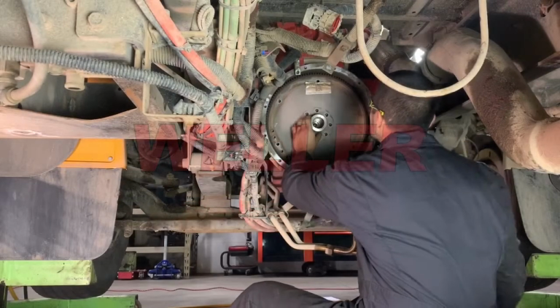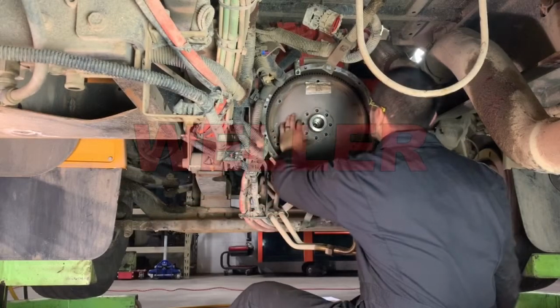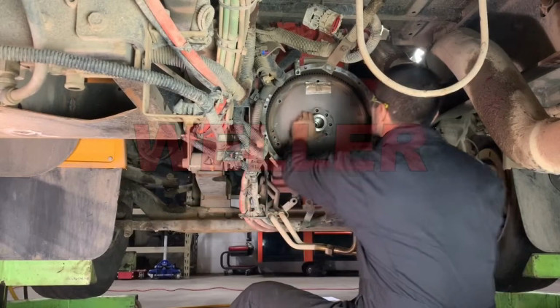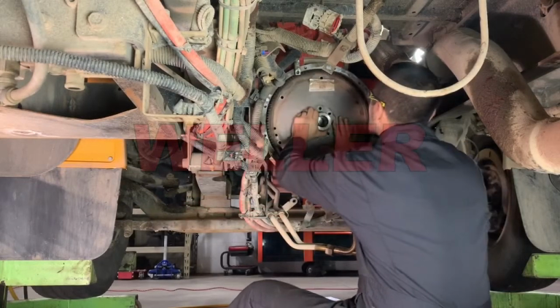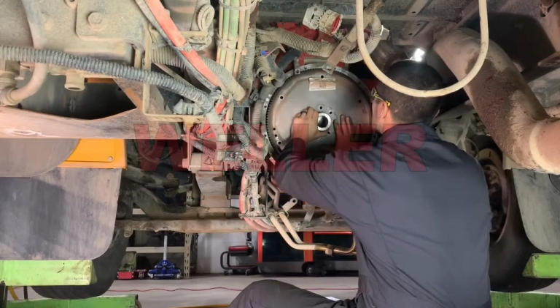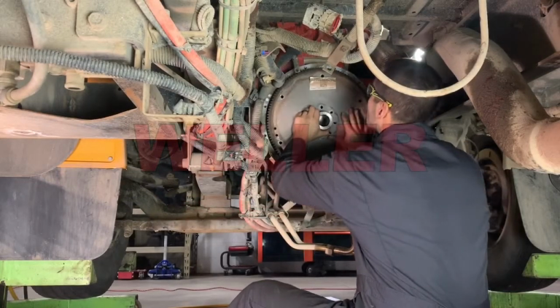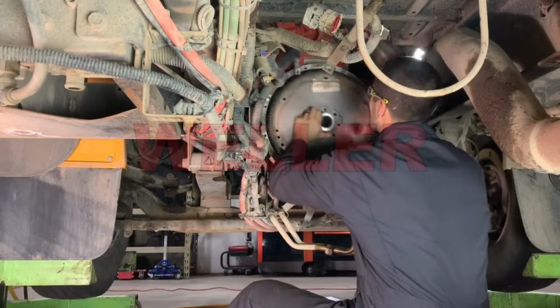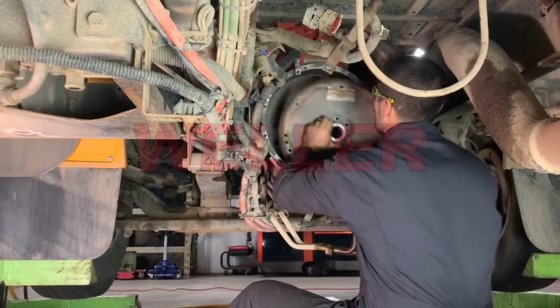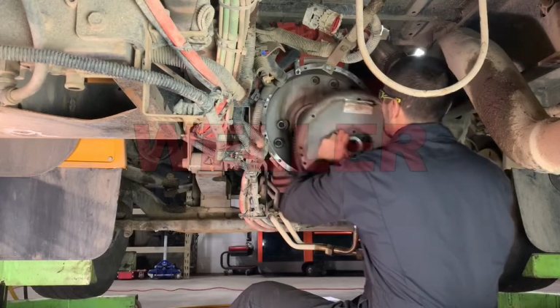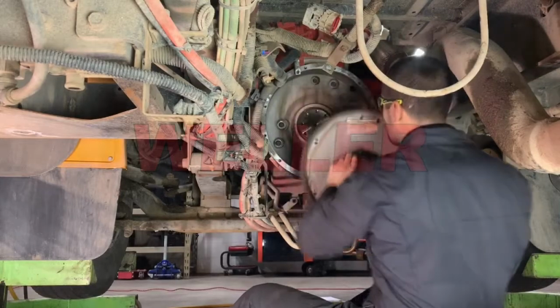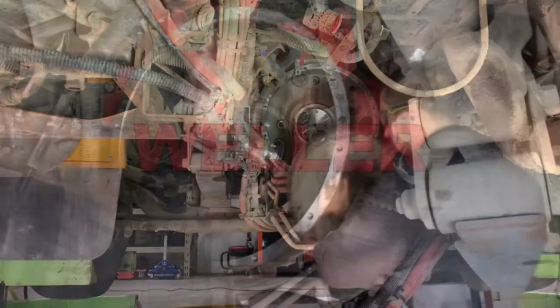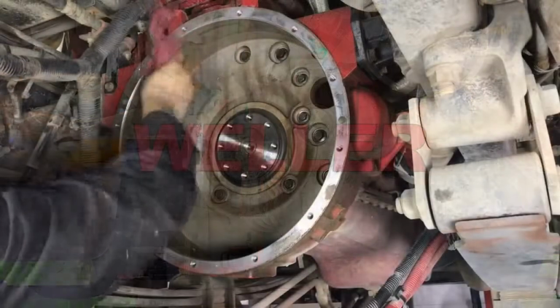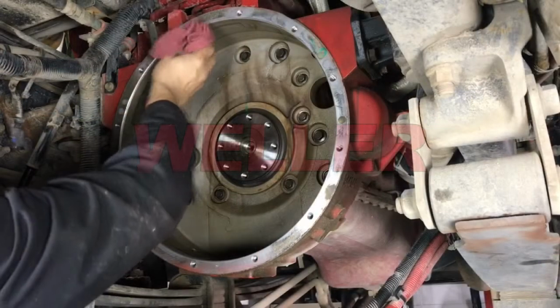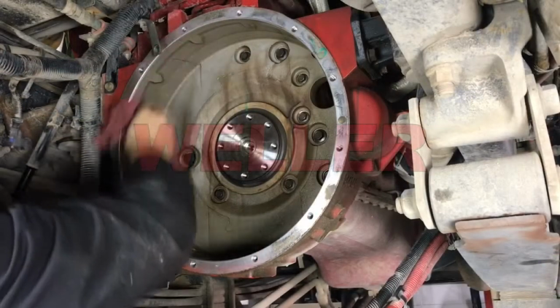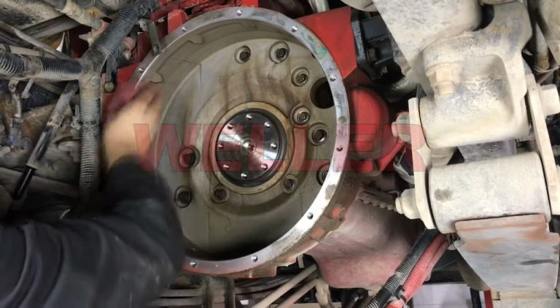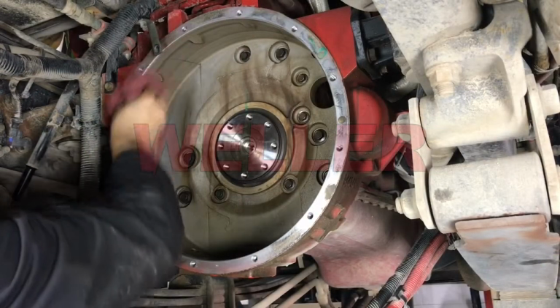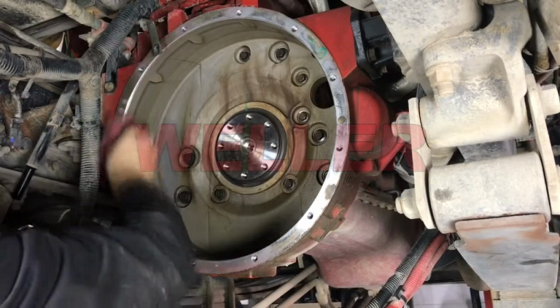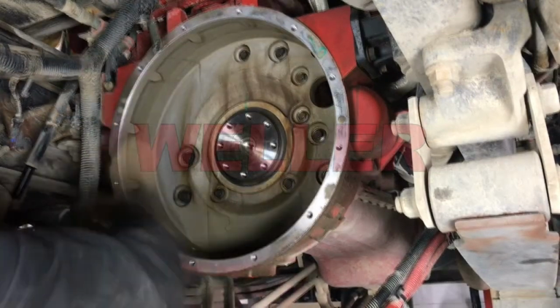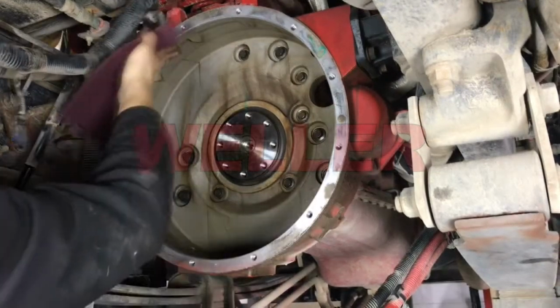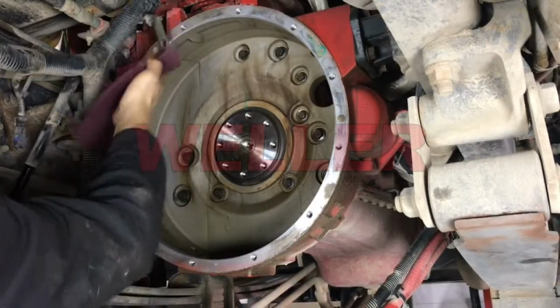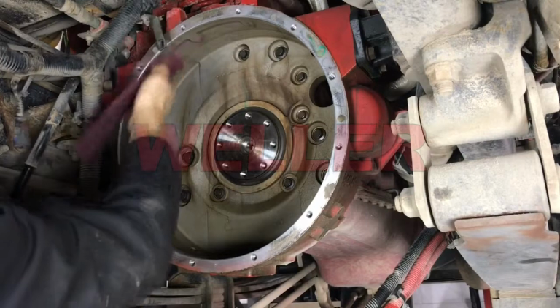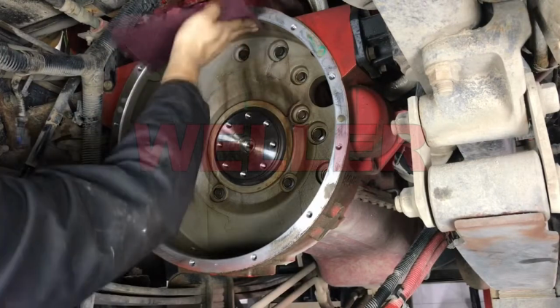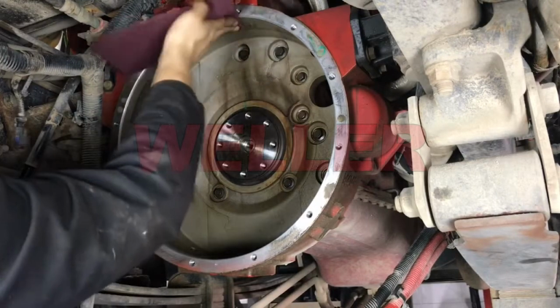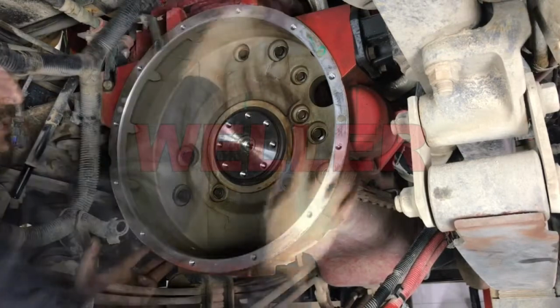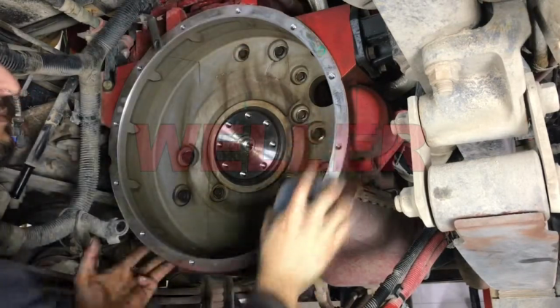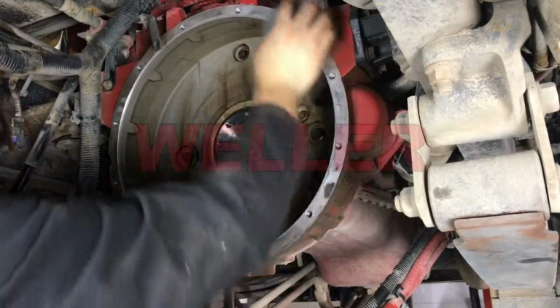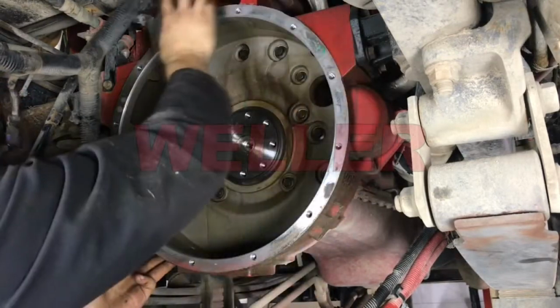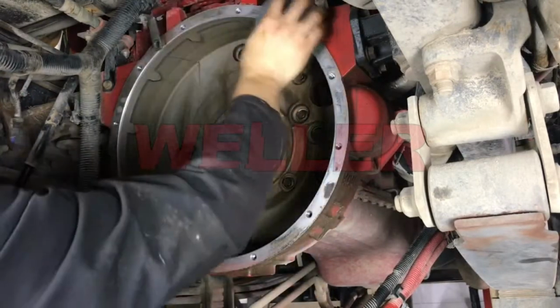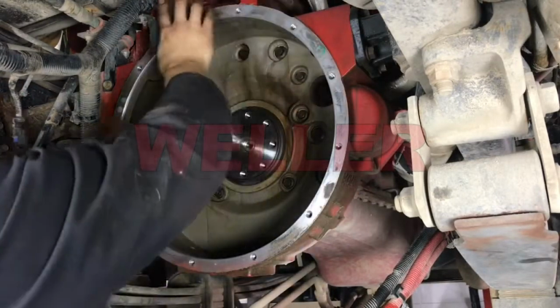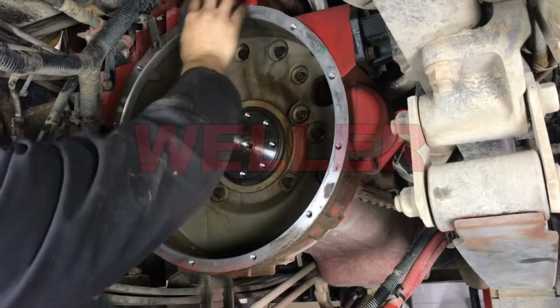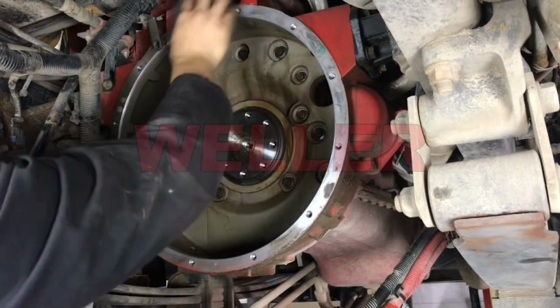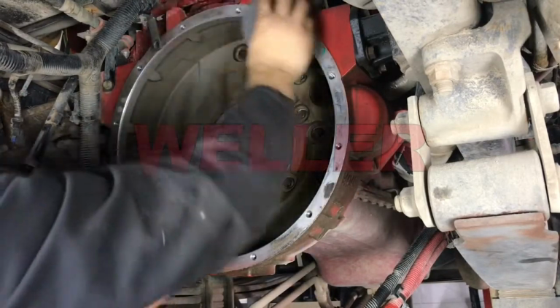Start by removing the flex plate and converter pilot hub. With that out of the way, clean the inside diameter of the engine bellhousing using solvent and an abrasive pad. Use a flat wetstone to polish the mounting surface of the engine bellhousing.